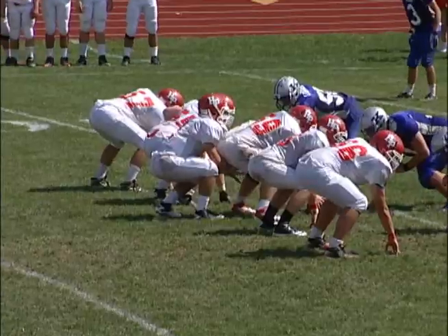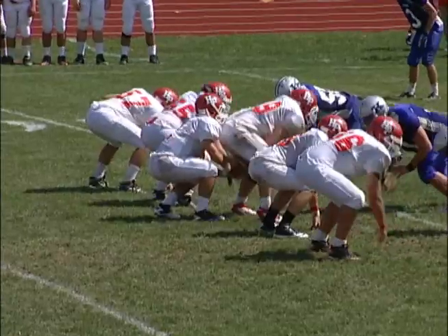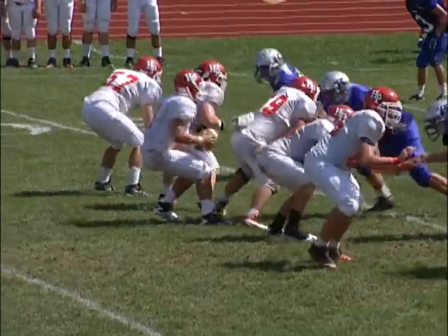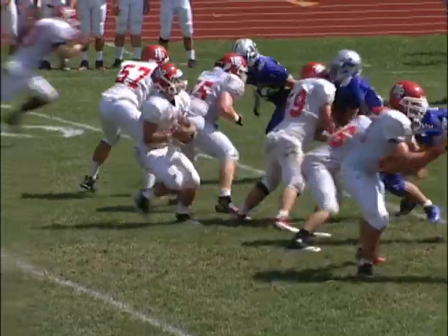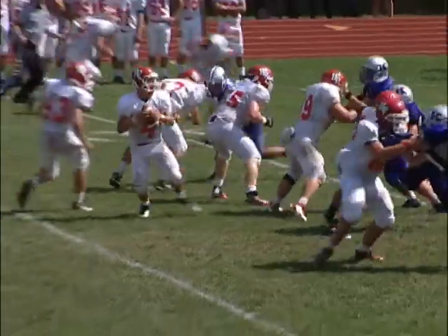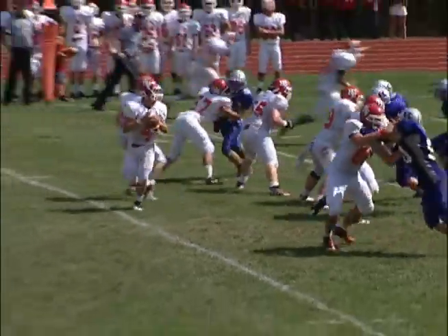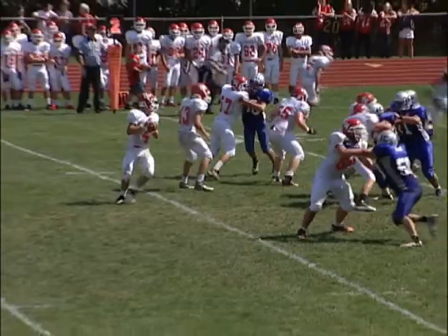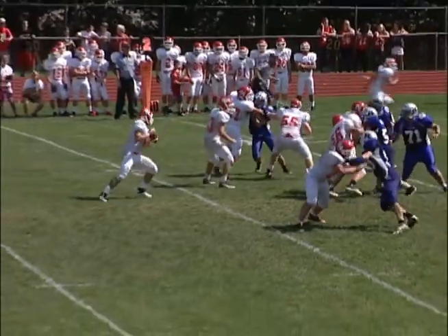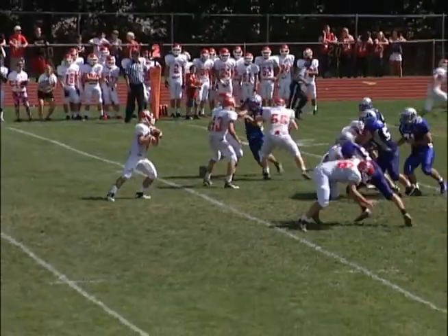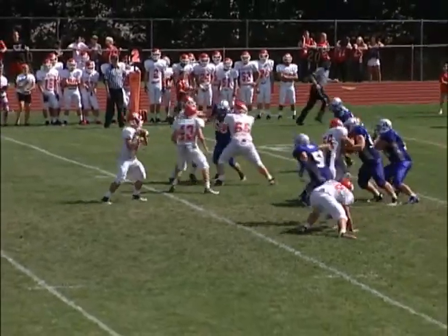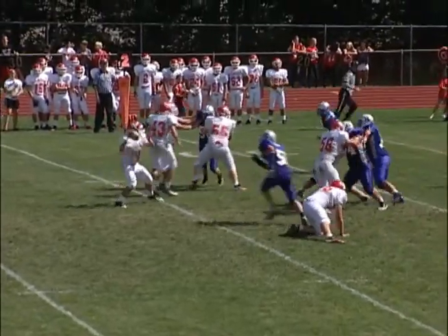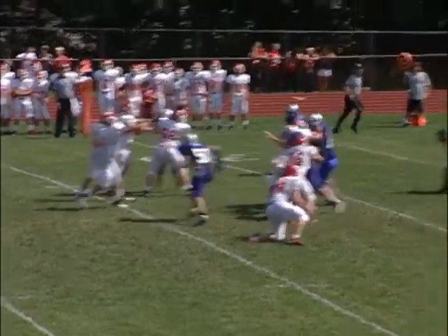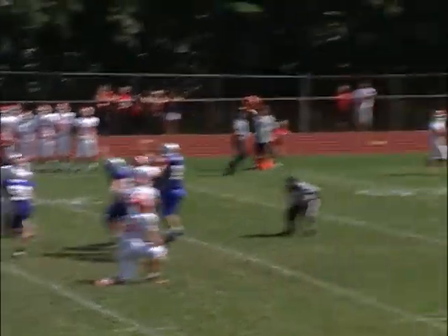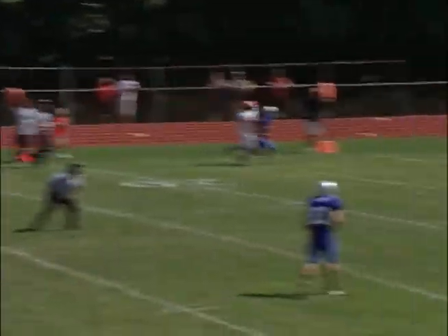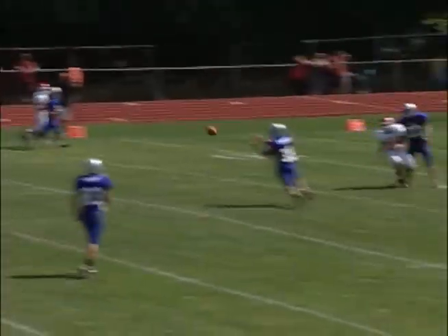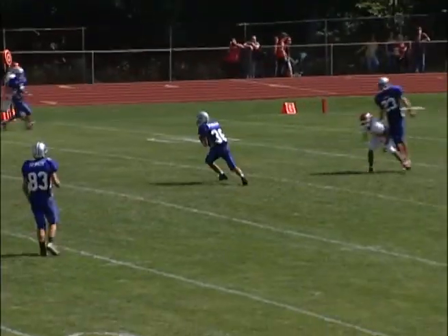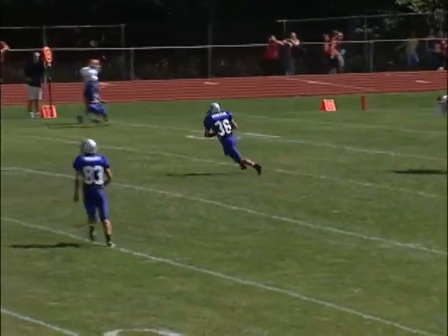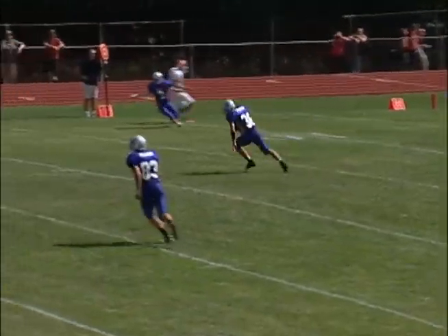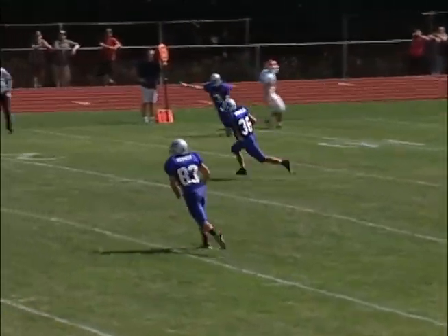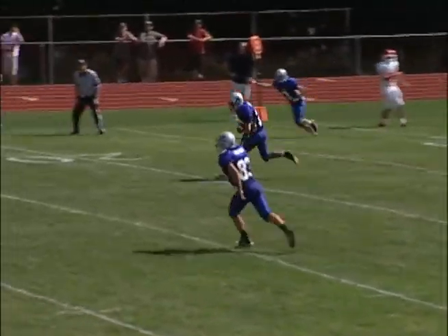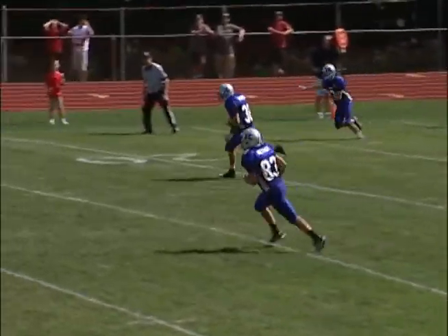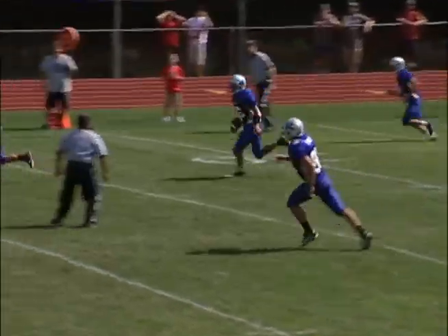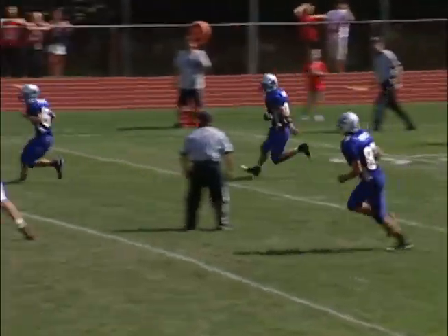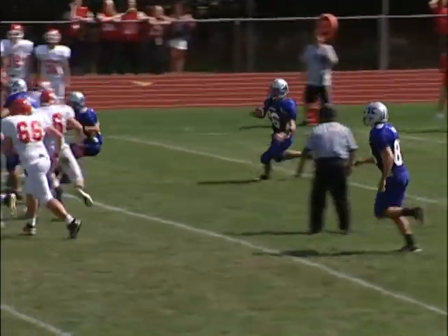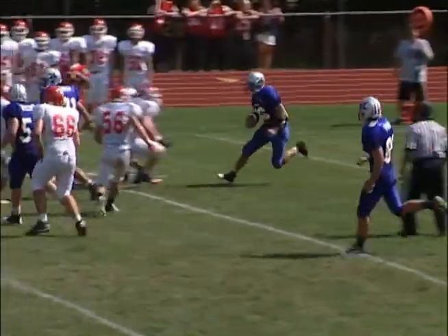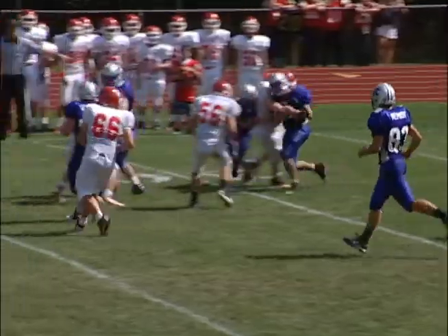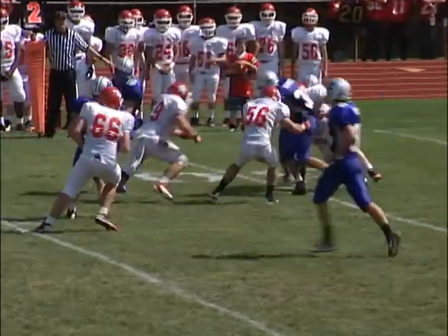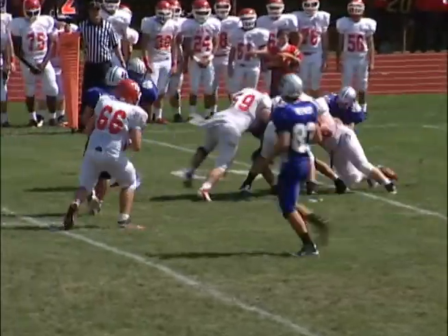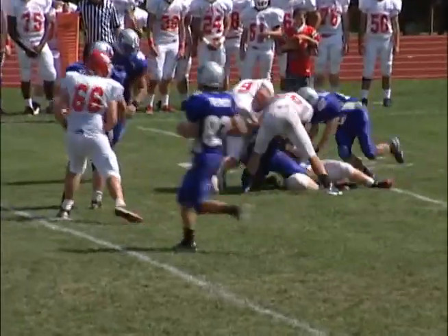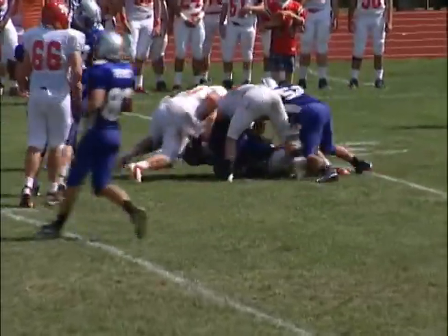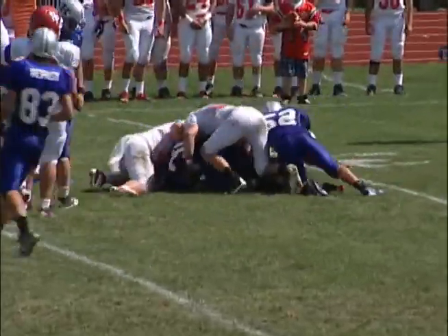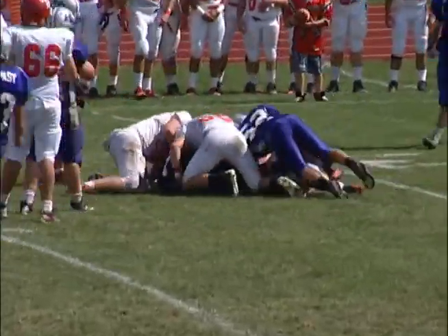High Point driving to take the lead right here. High Point quarterback Tim Linder throws it up — right to Dylan Wunder, who runs it back to his own 31-yard line.